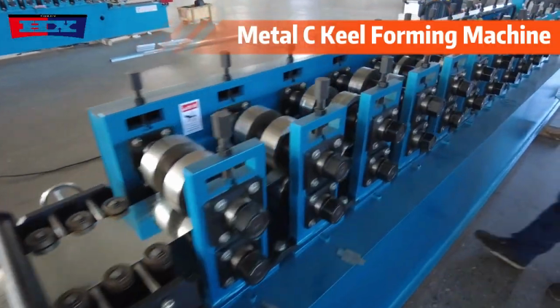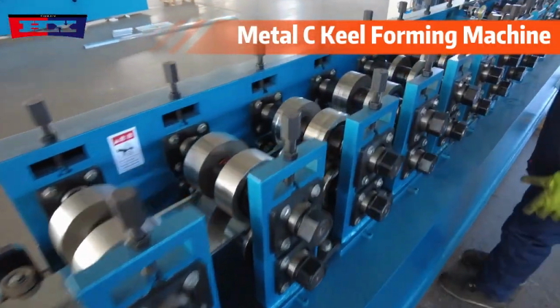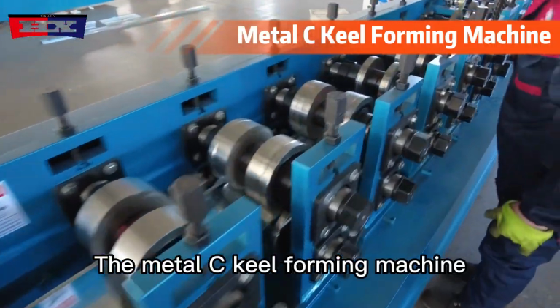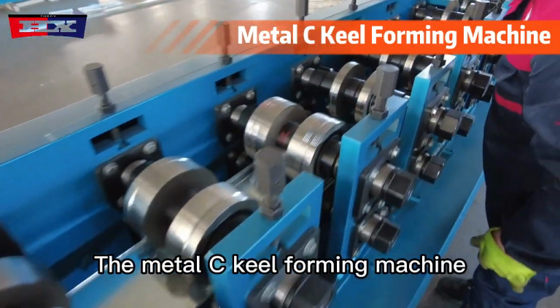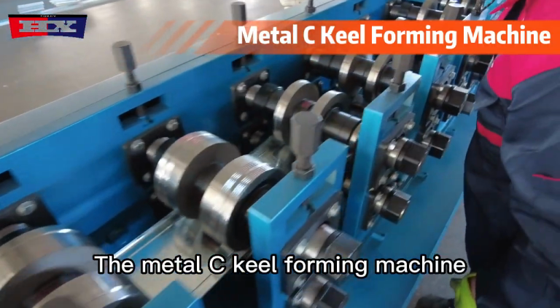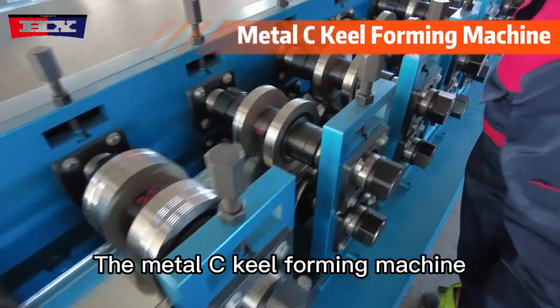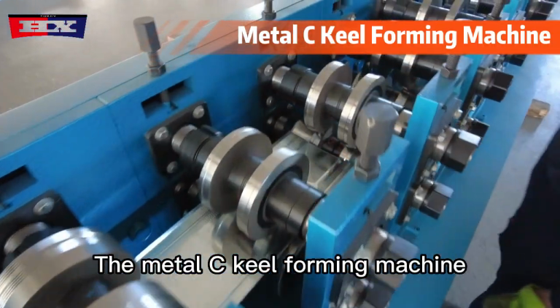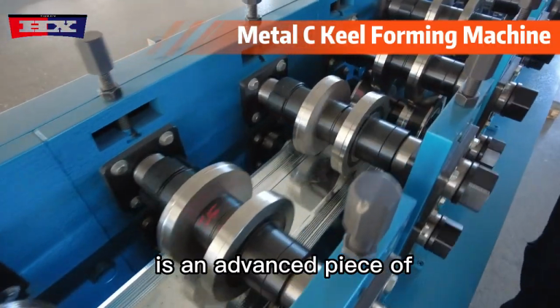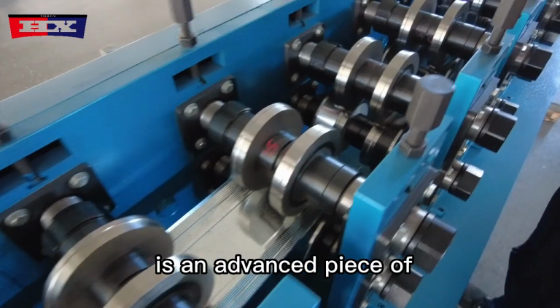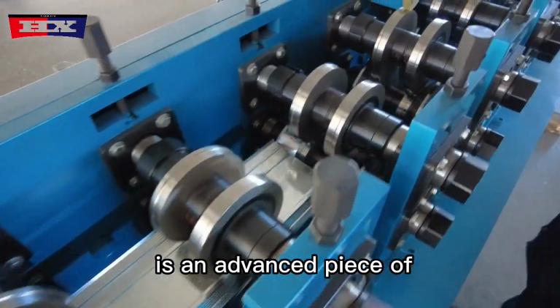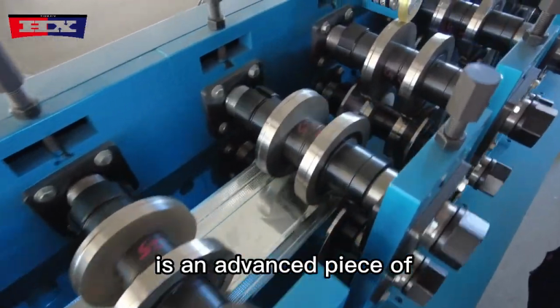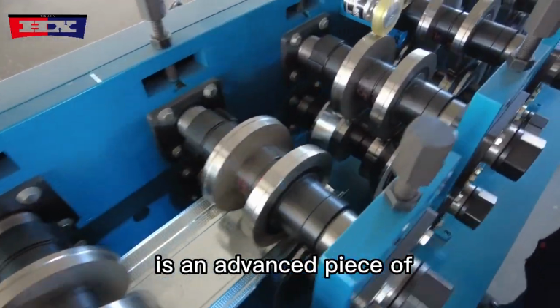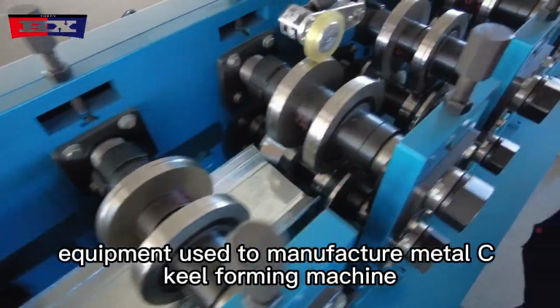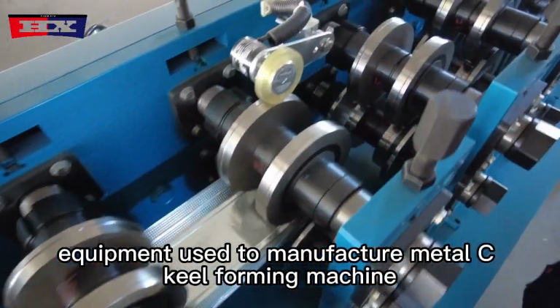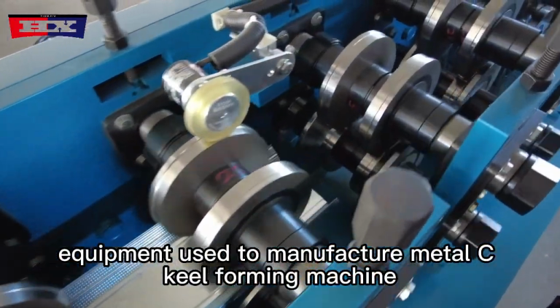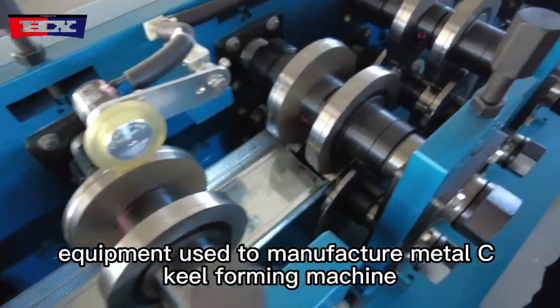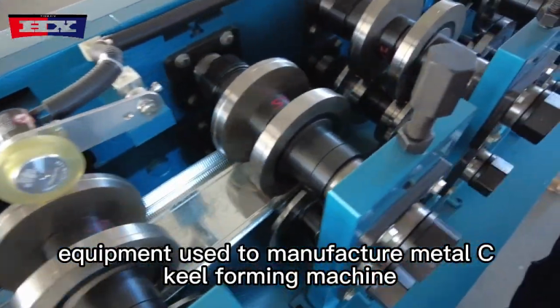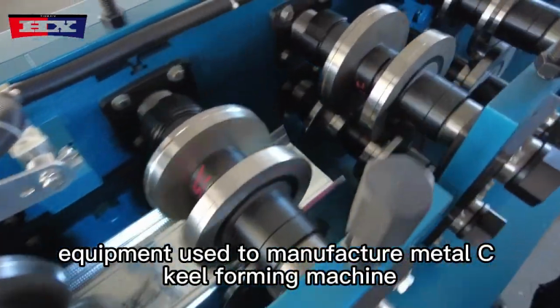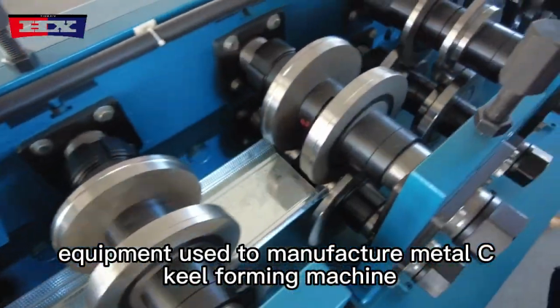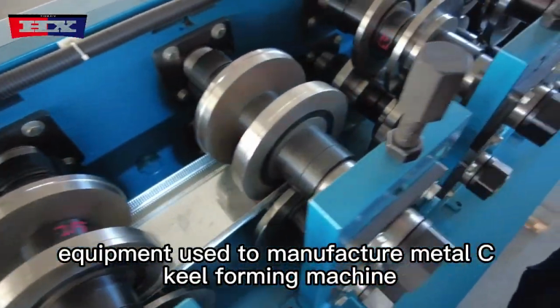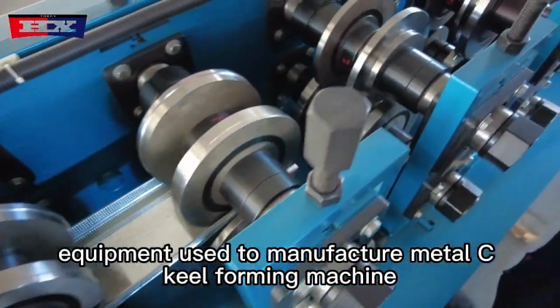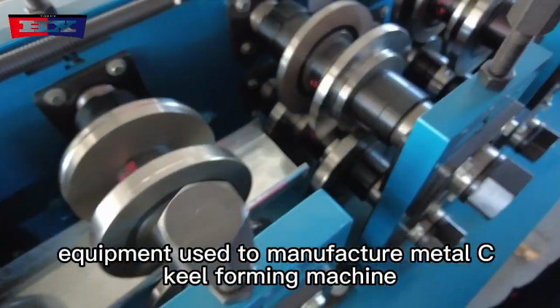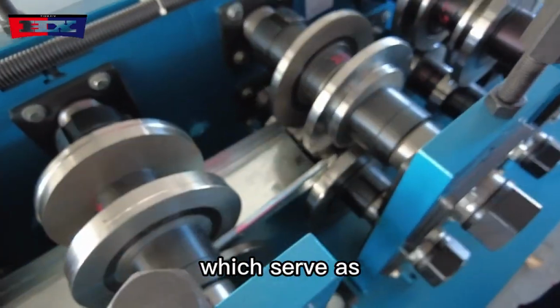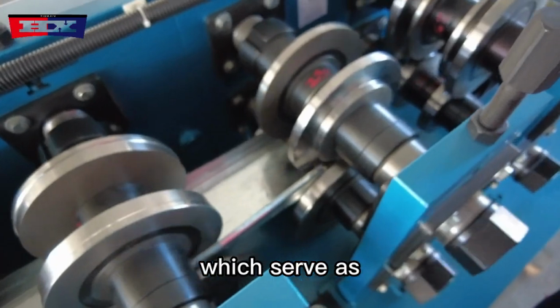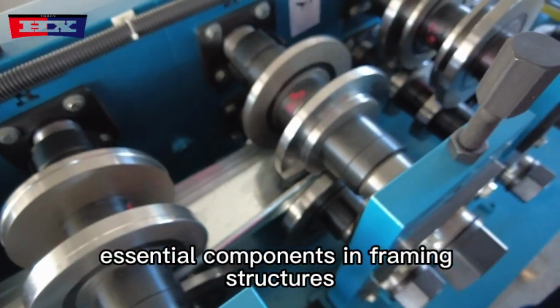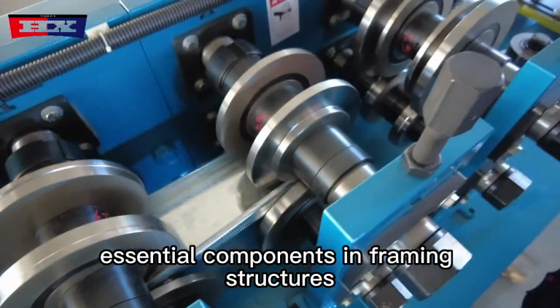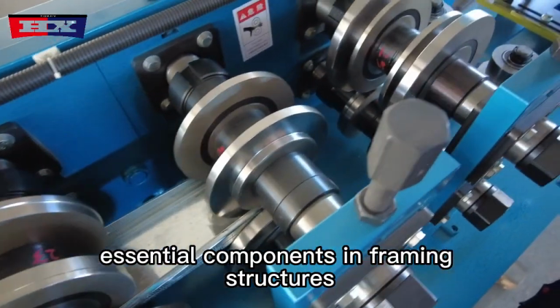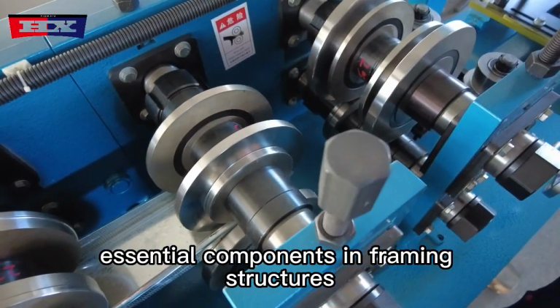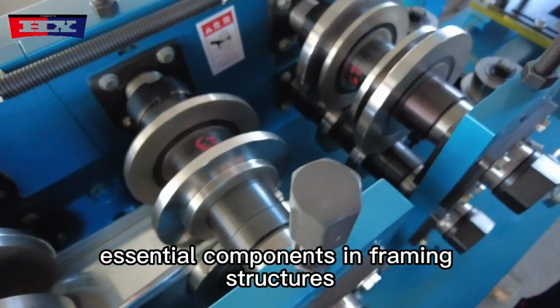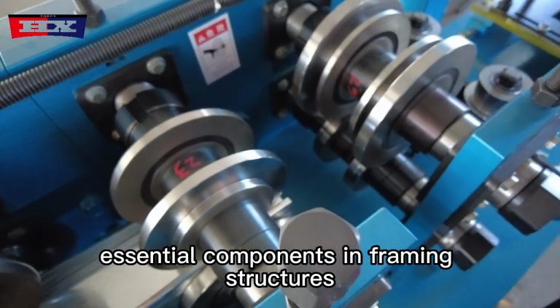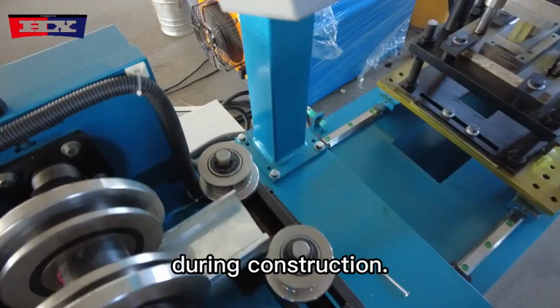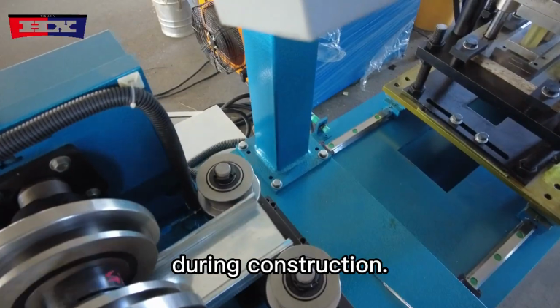The metal C stud and track roll forming machine is an advanced piece of equipment used to manufacture metal C studs and tracks, which serve as essential components in framing structures during construction.